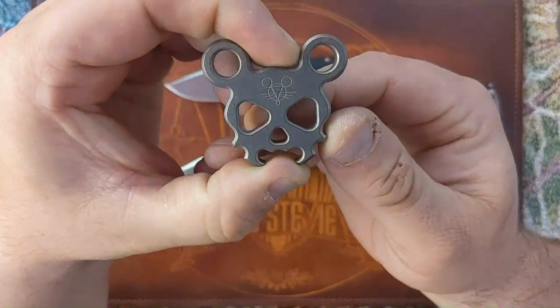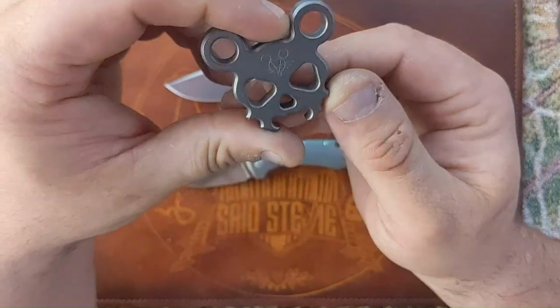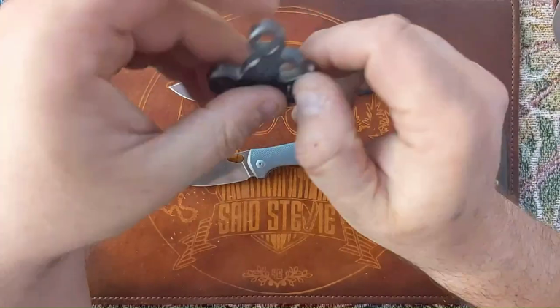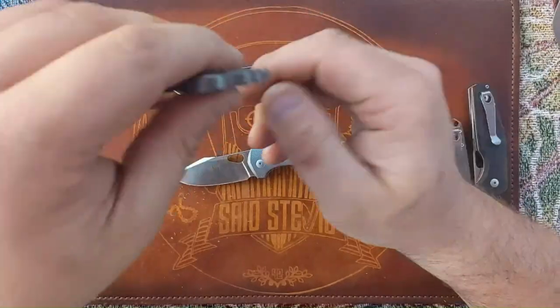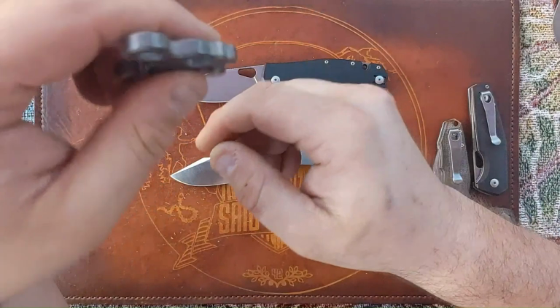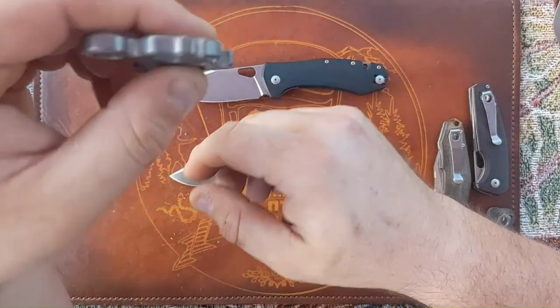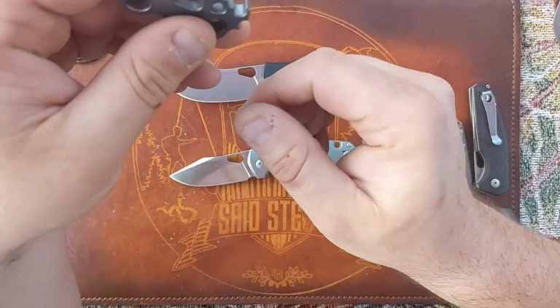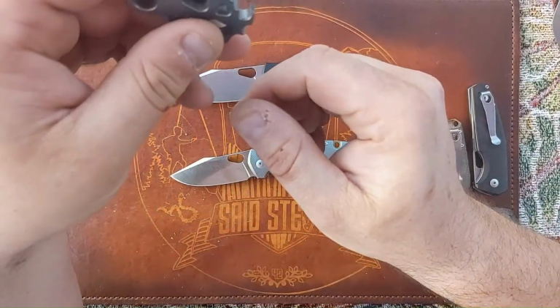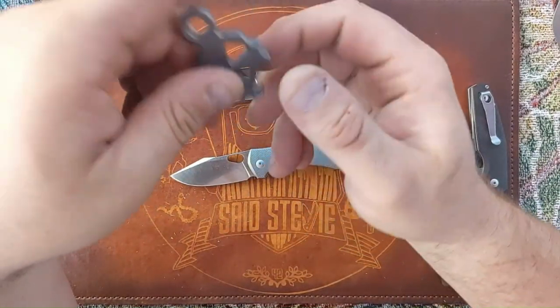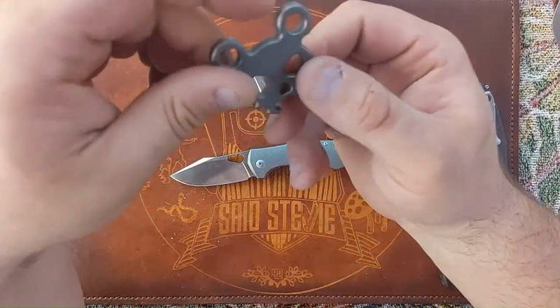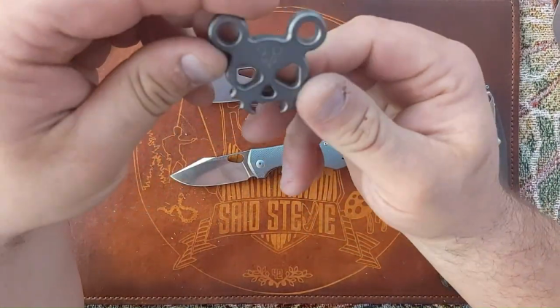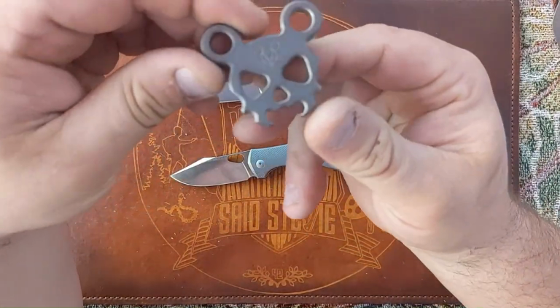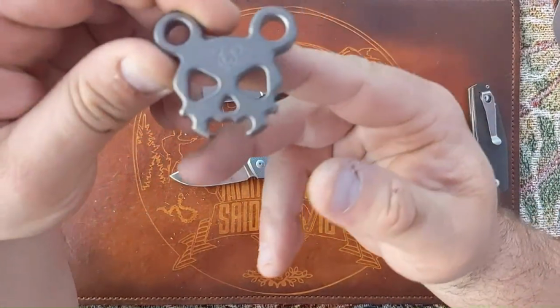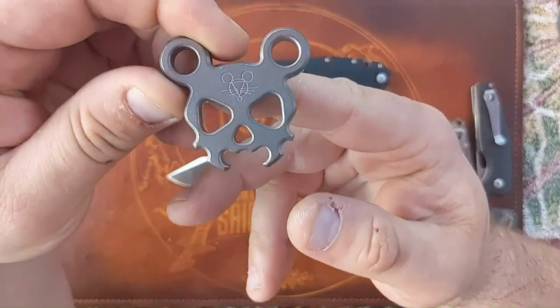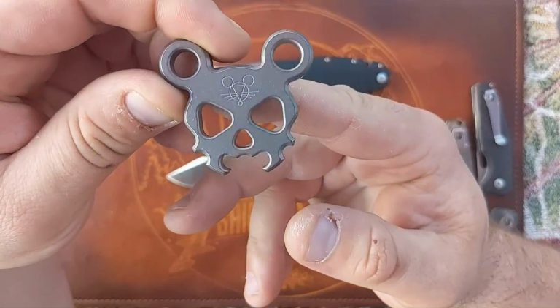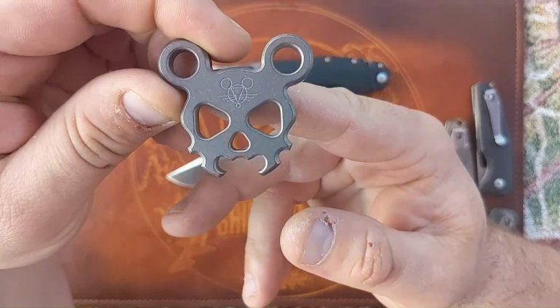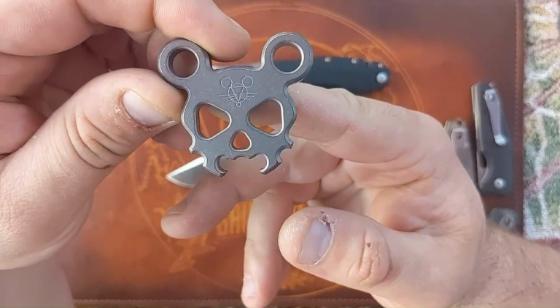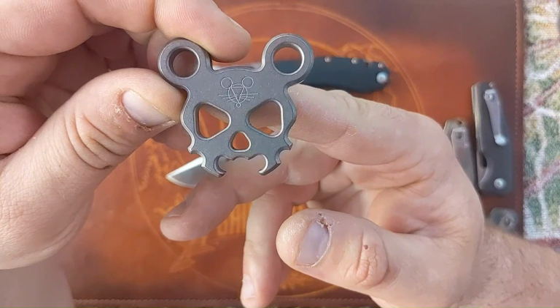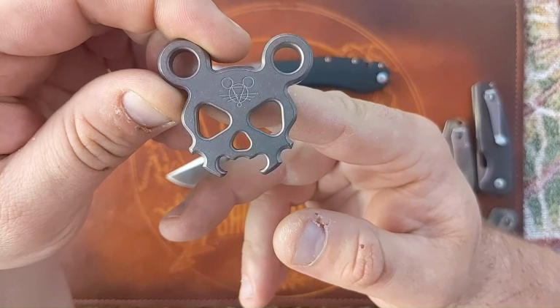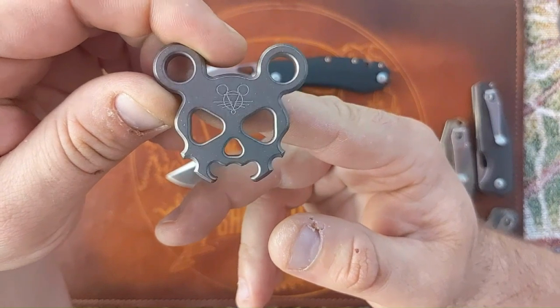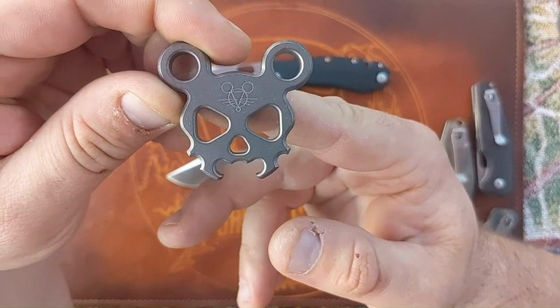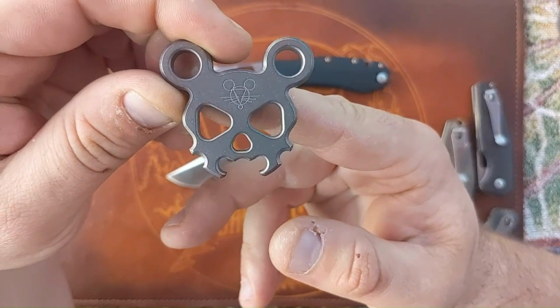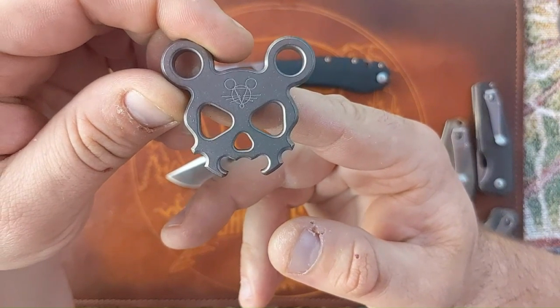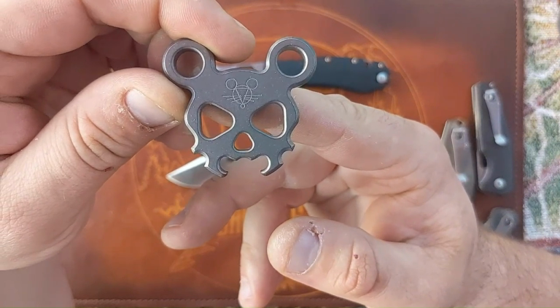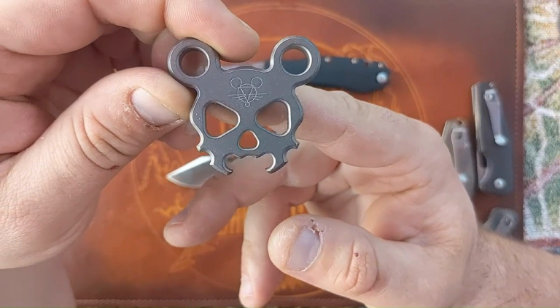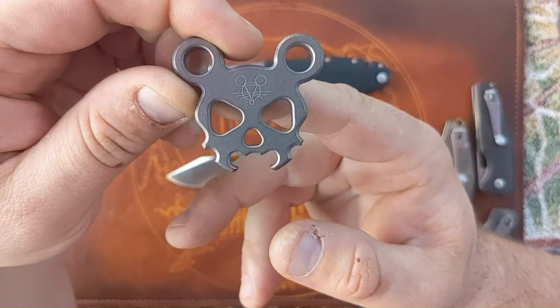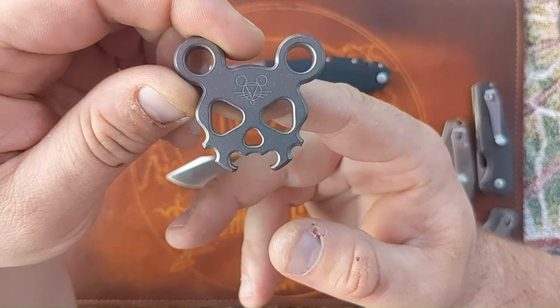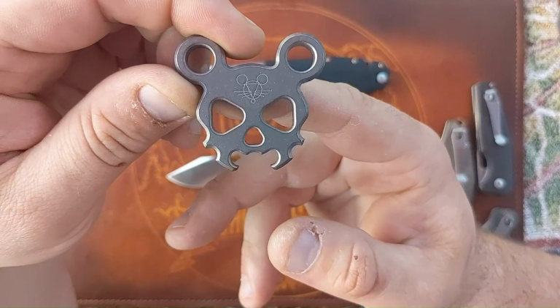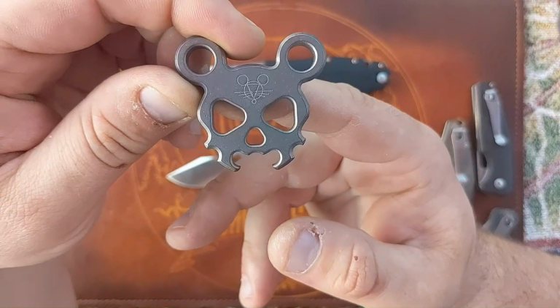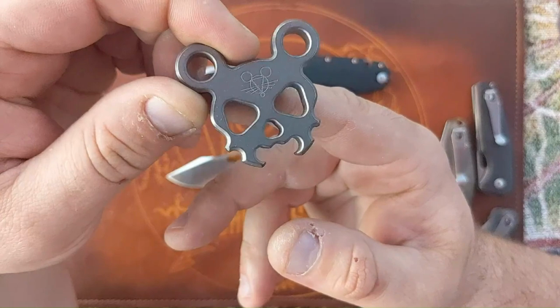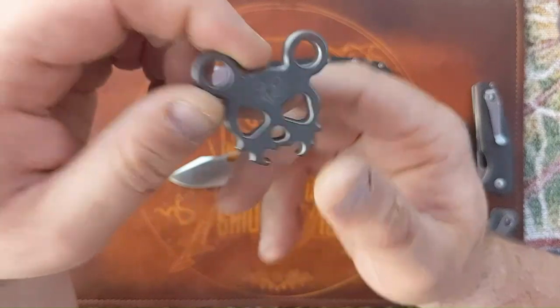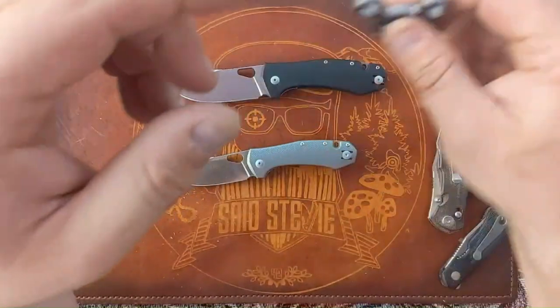This is my titanium Morbid Mouse — it's a bottle opener cap lifter. I just use it for pocket jewelry. I got a steal on this — I think I paid like $50 for it, so pretty cool.